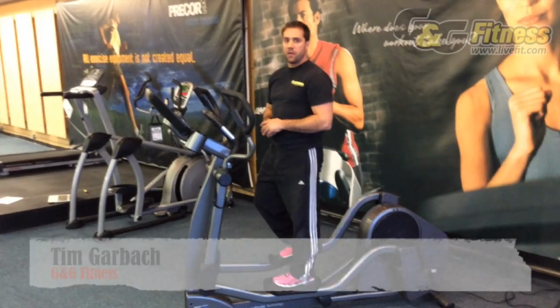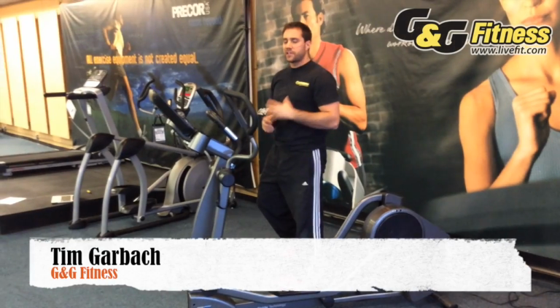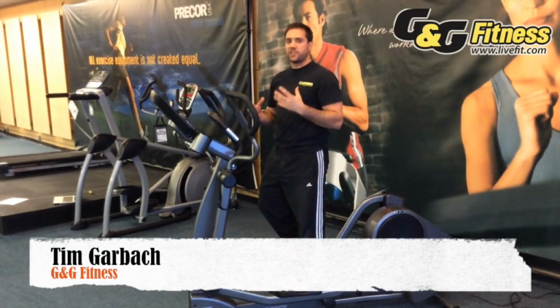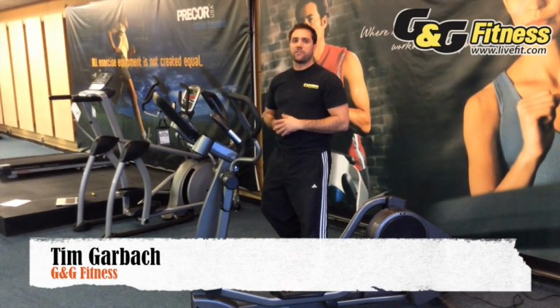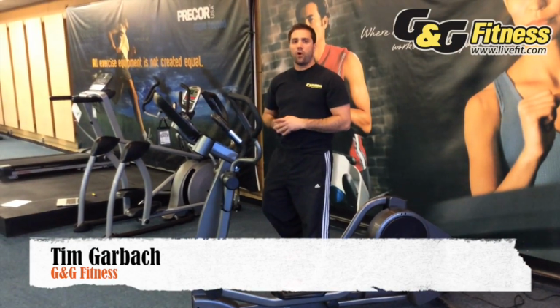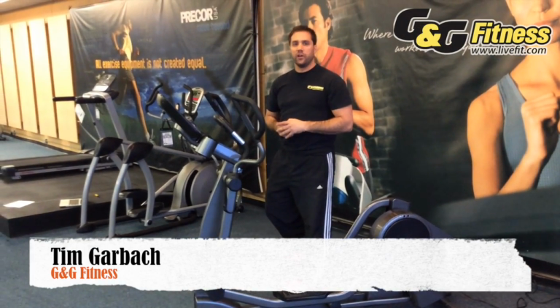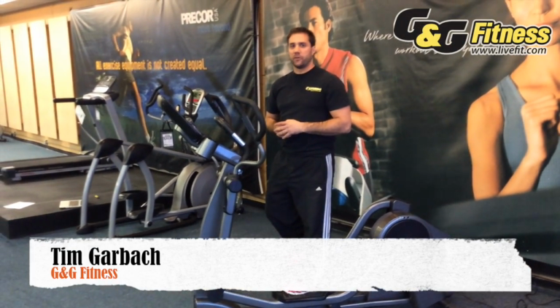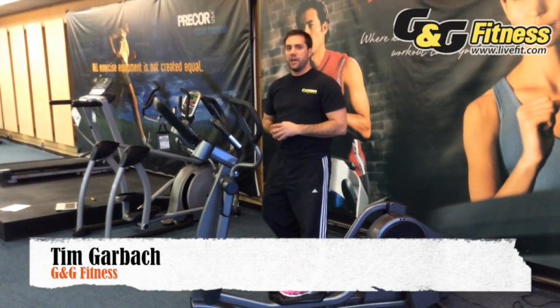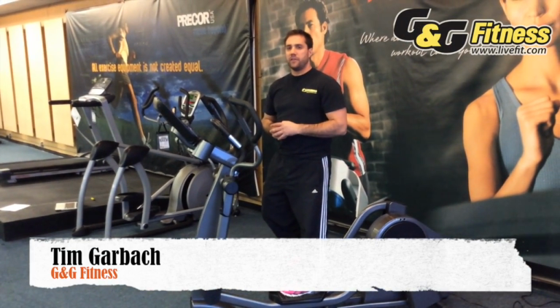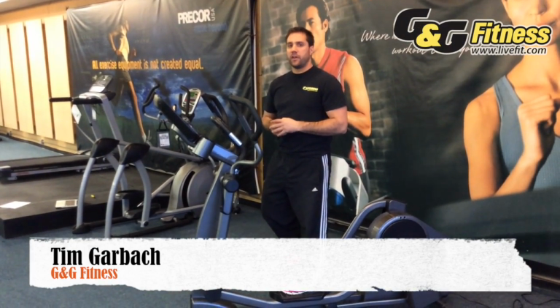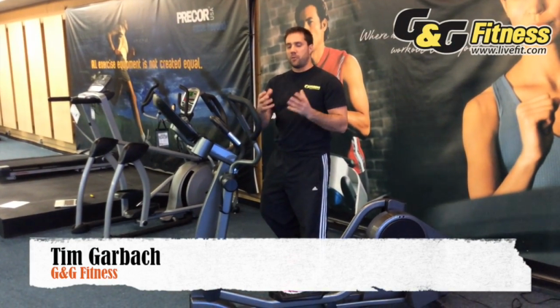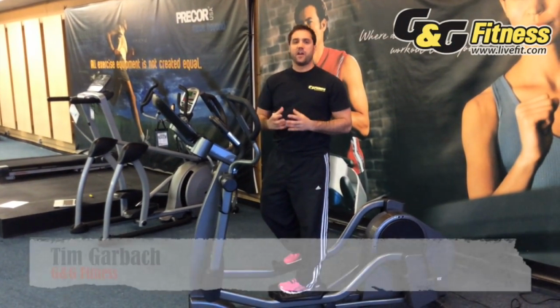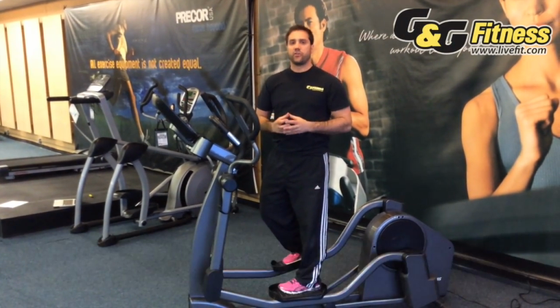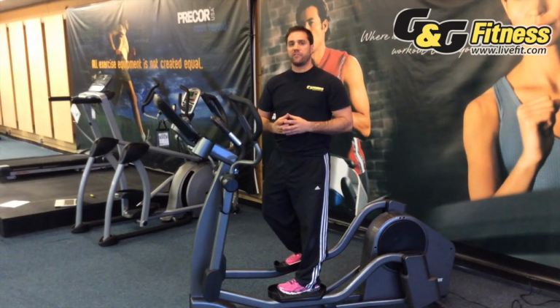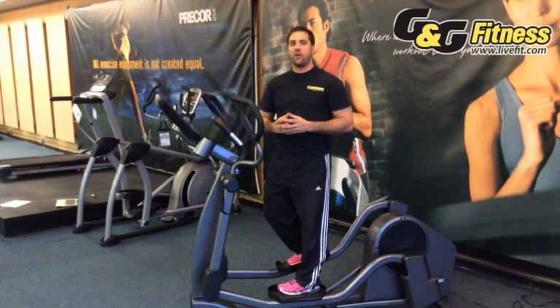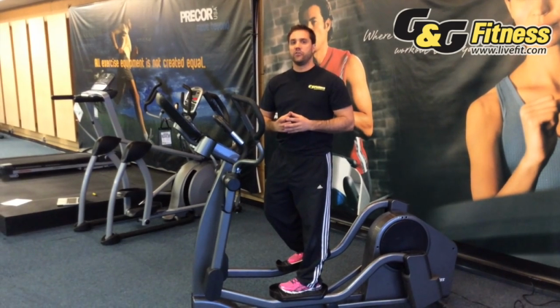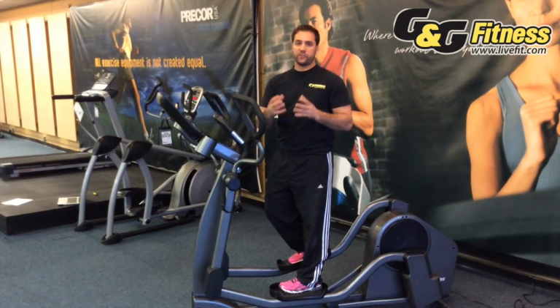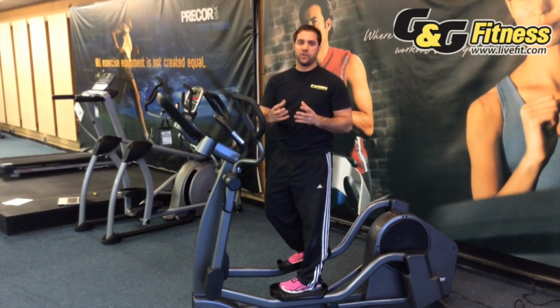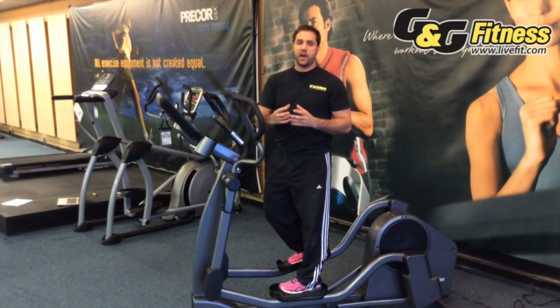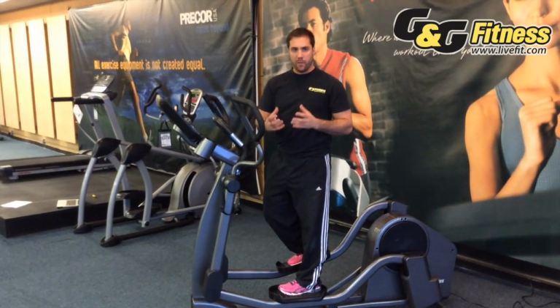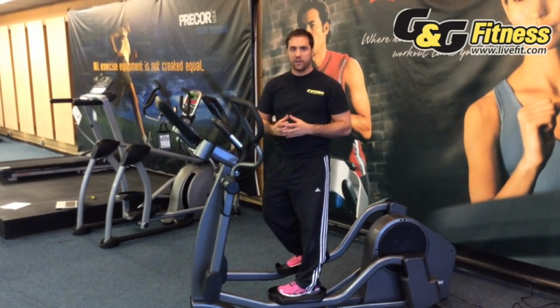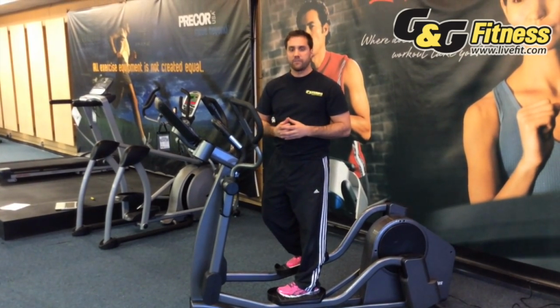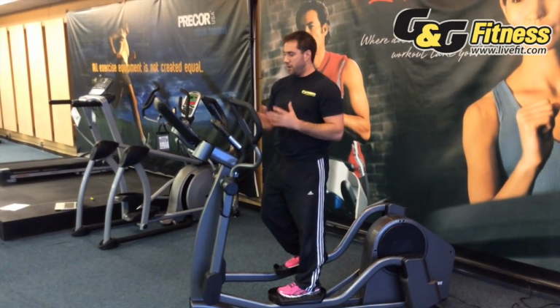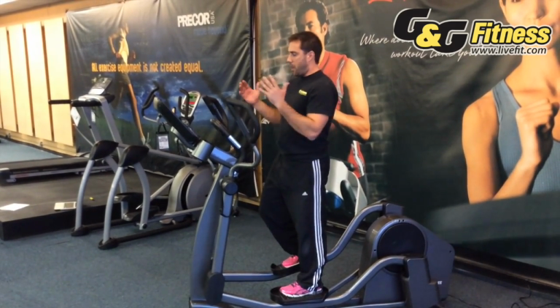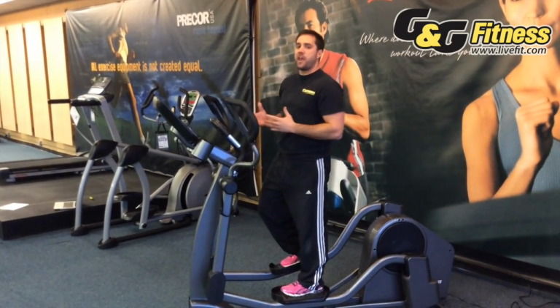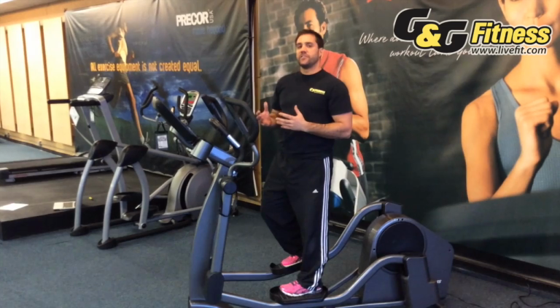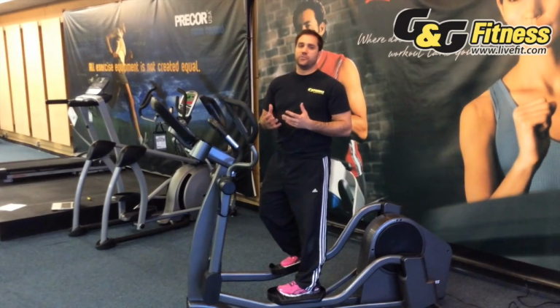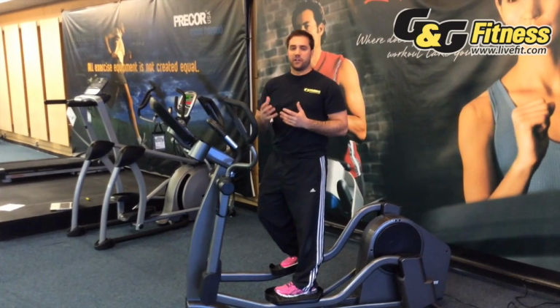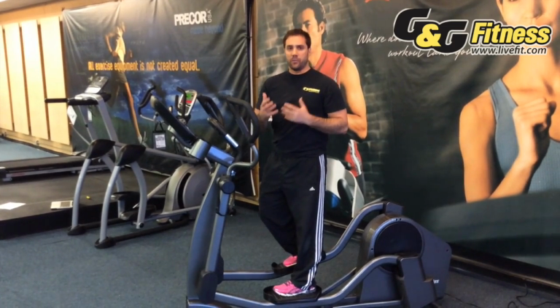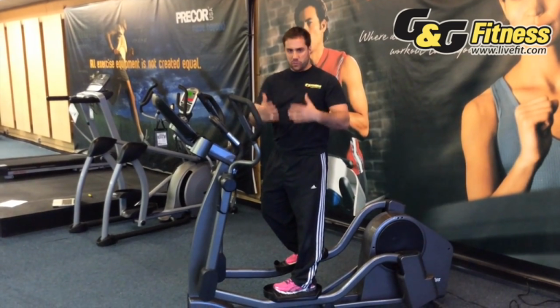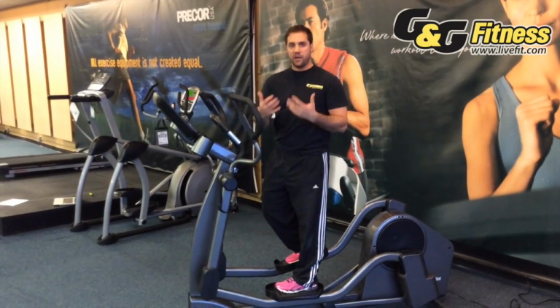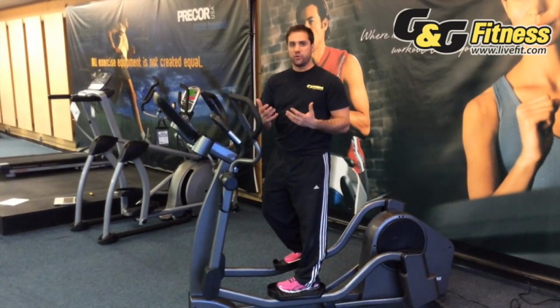The next aspect of a quality elliptical is a manufacturer that took a lot of care into doing research on biomechanics. Biomechanics is huge on an elliptical because it's a repetitive motion.